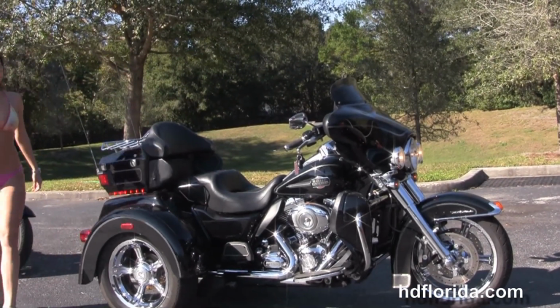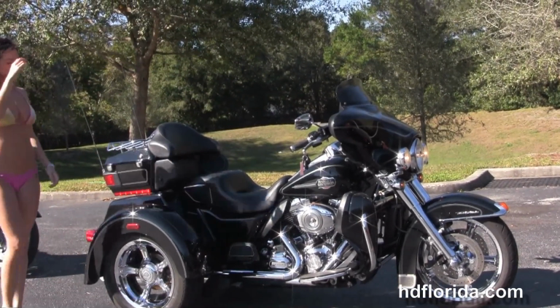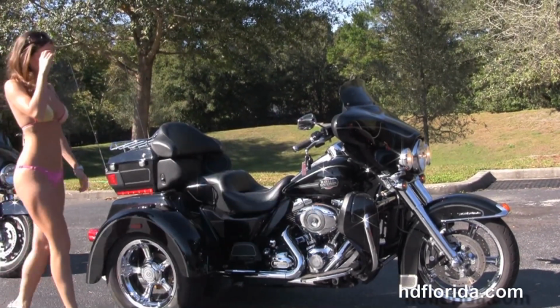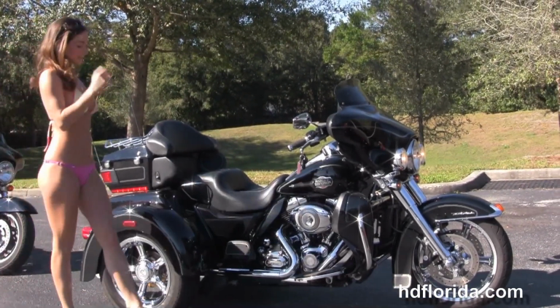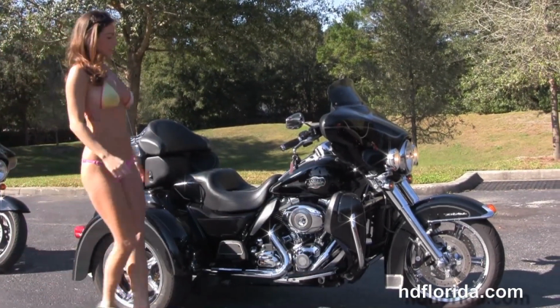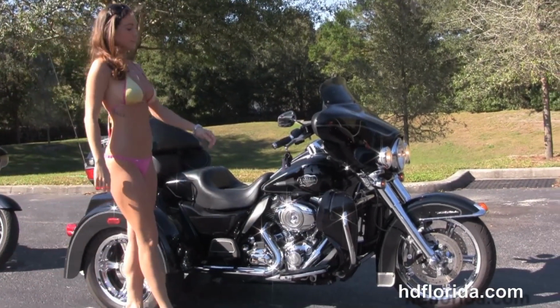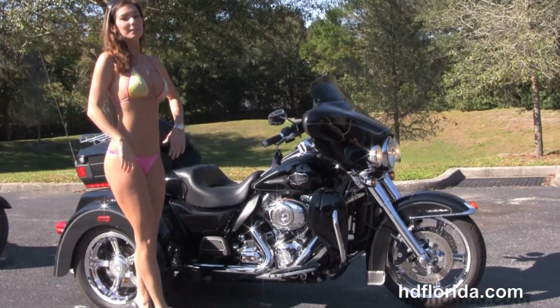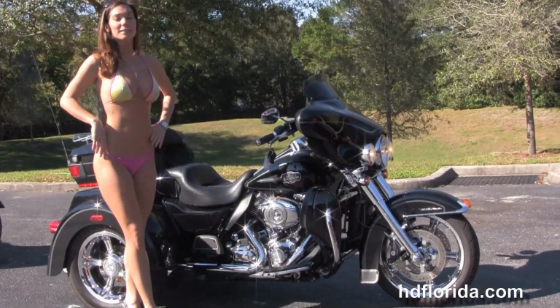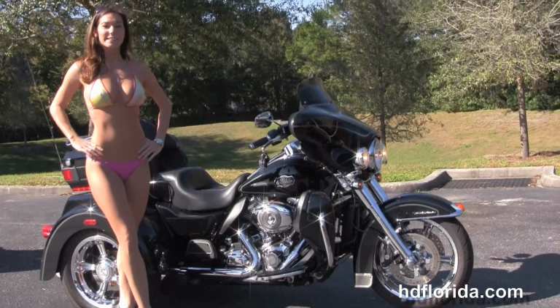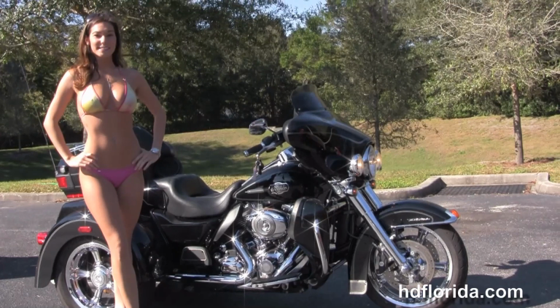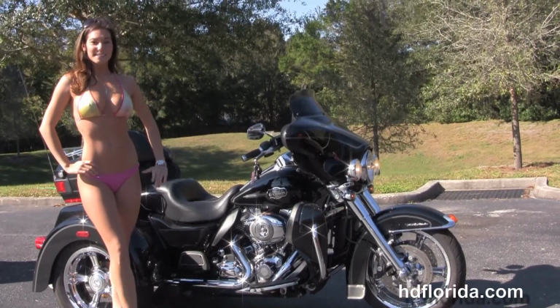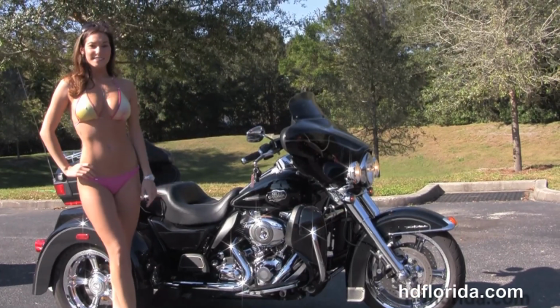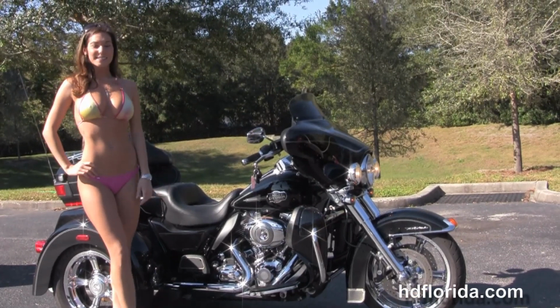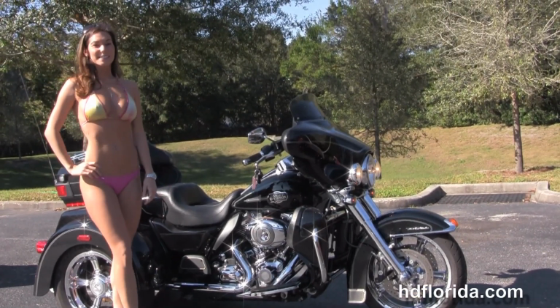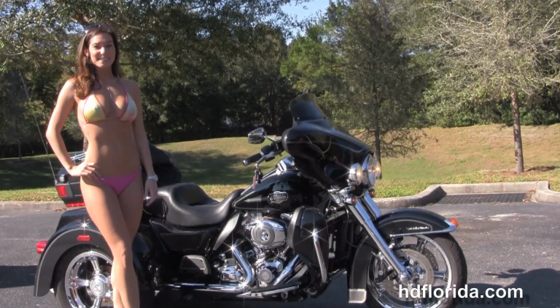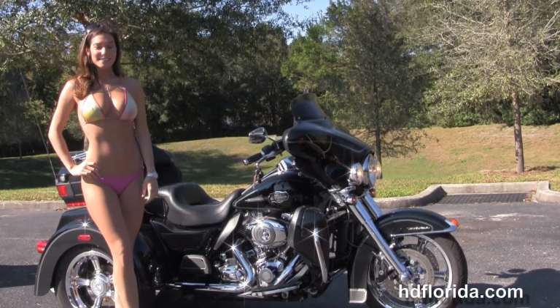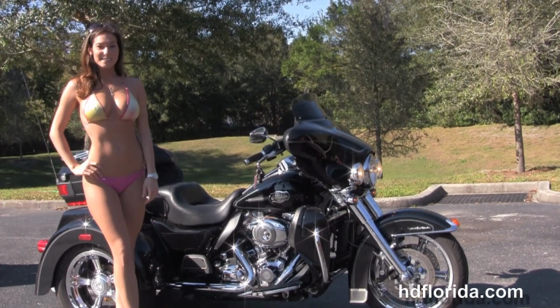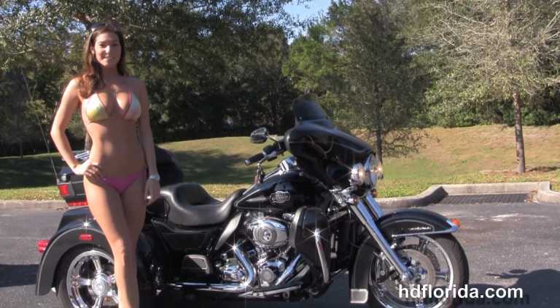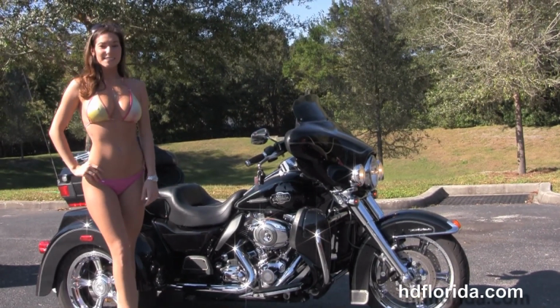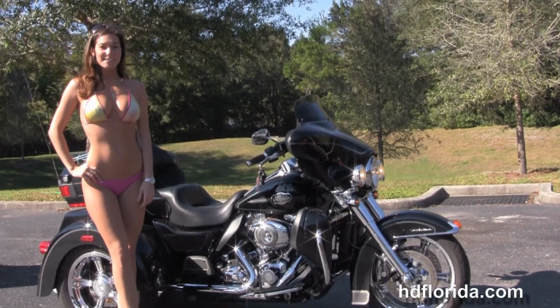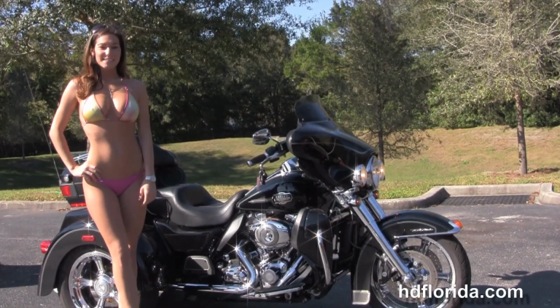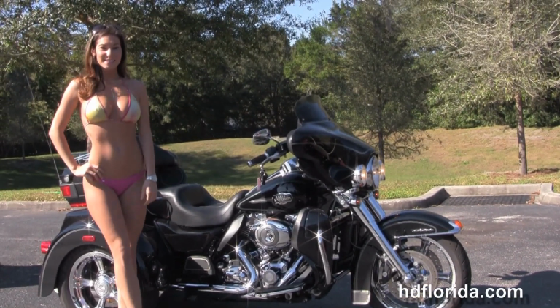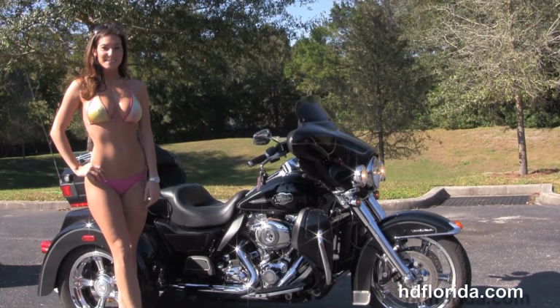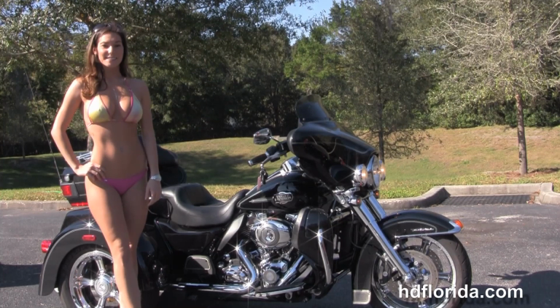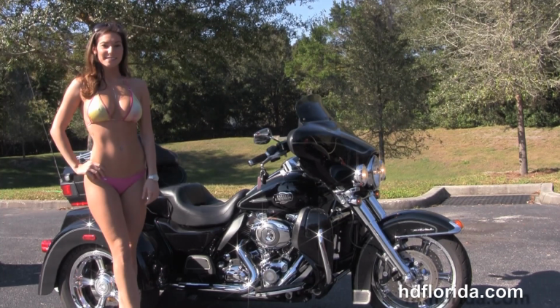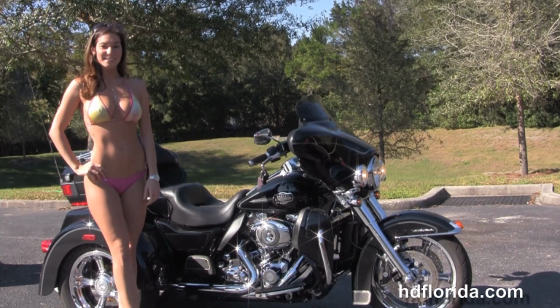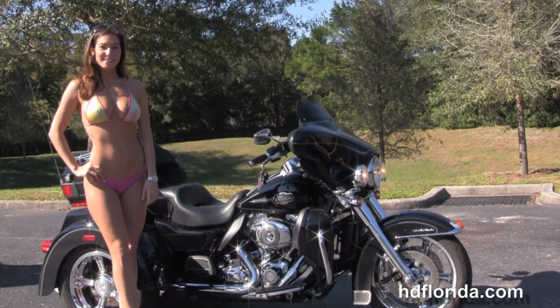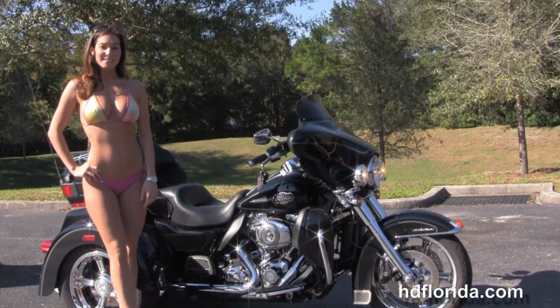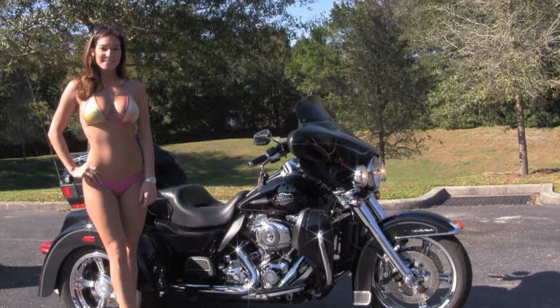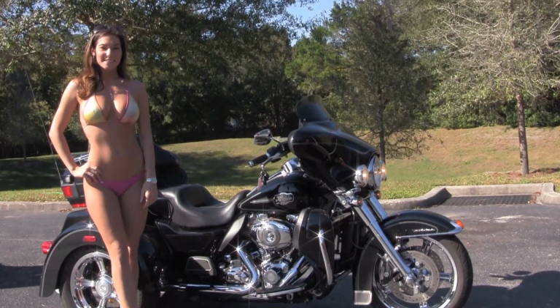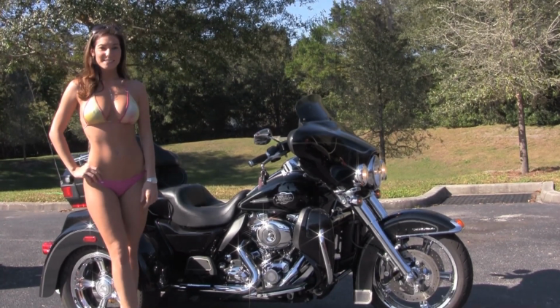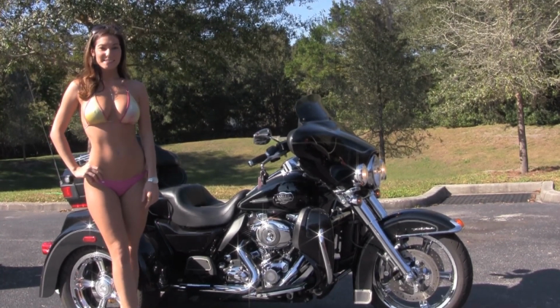For more information on the Tri-Glide, click the link below, and to view the rest of our excellent inventory, visit us at TampaHarley.com. We're always open 24/7, and remember to have one rockin', smokin', badass Harley day.